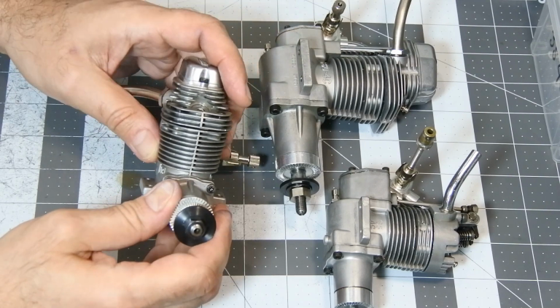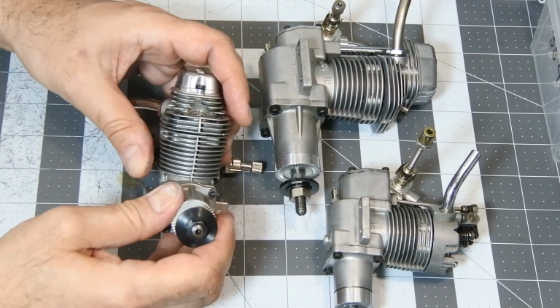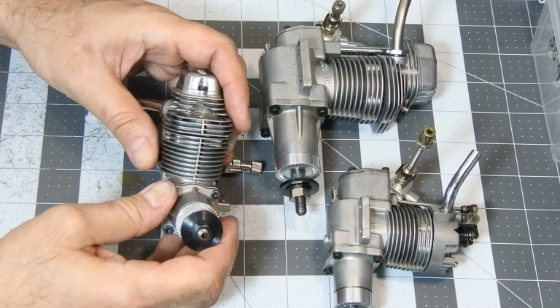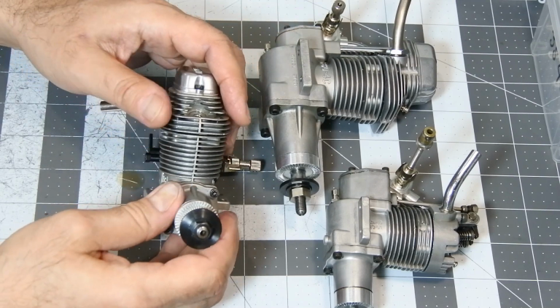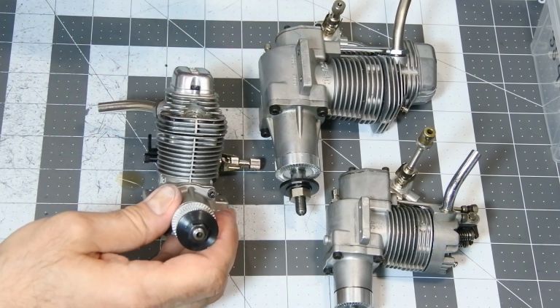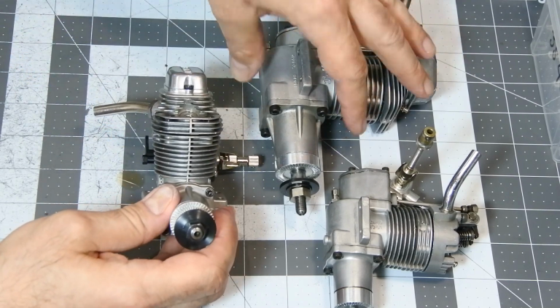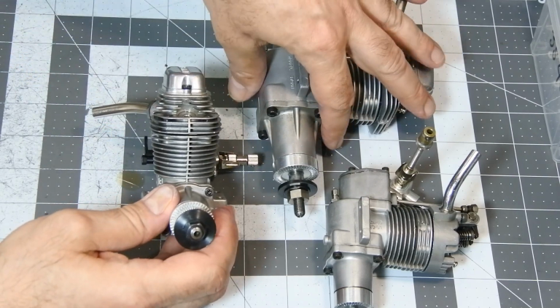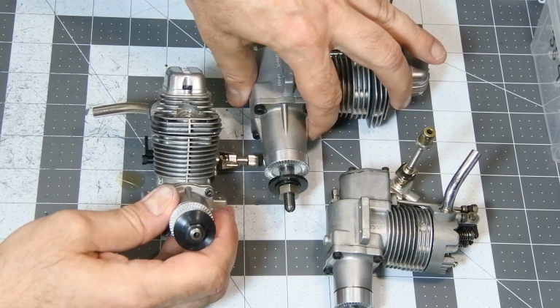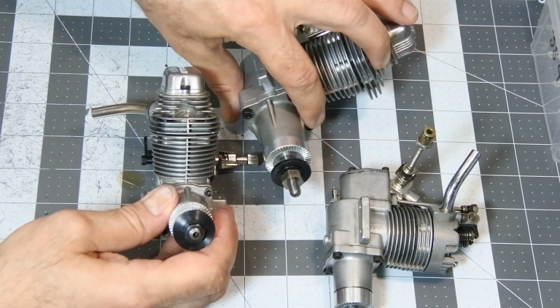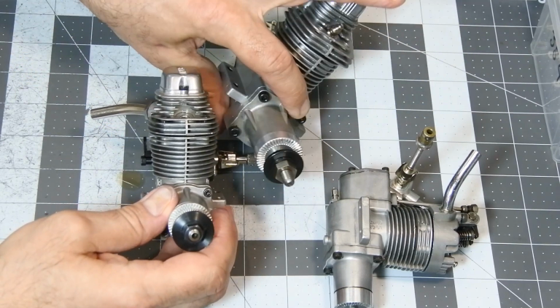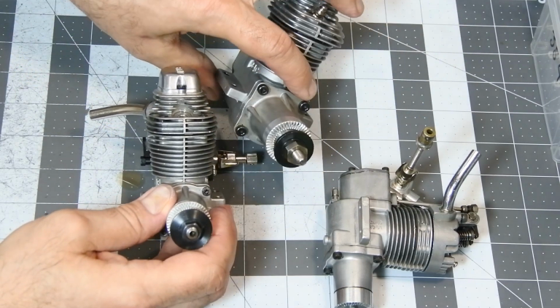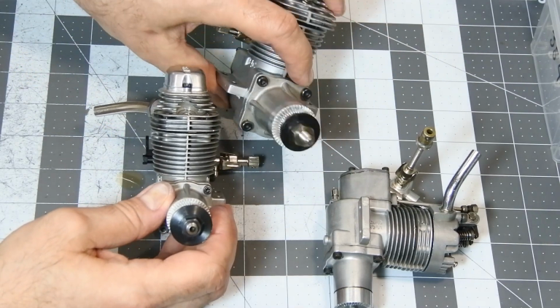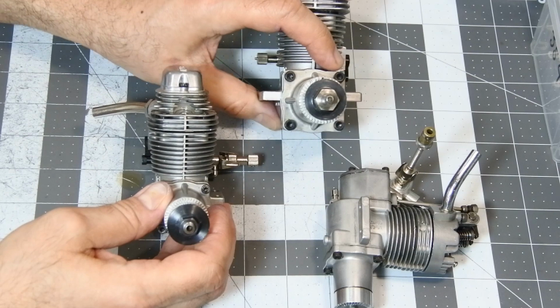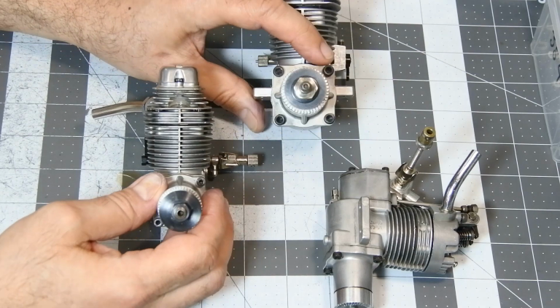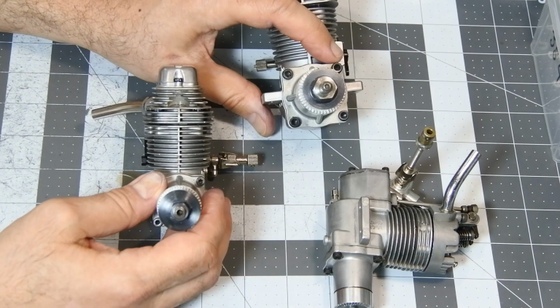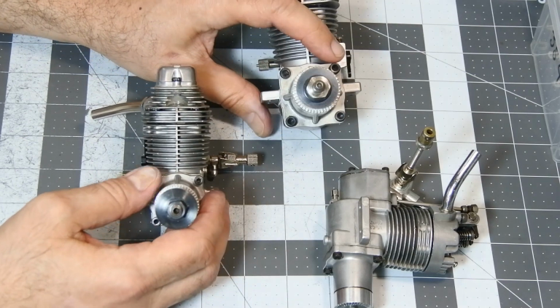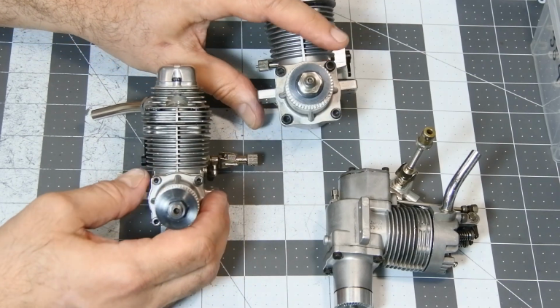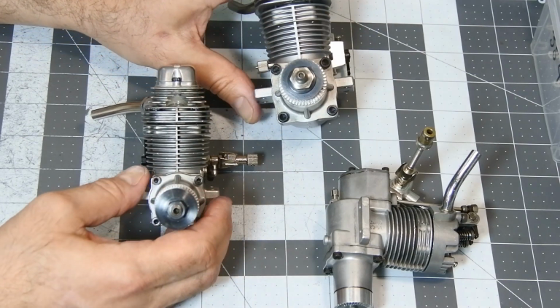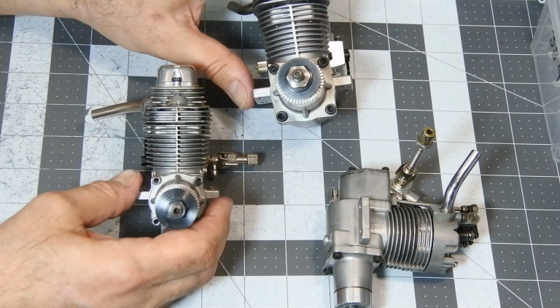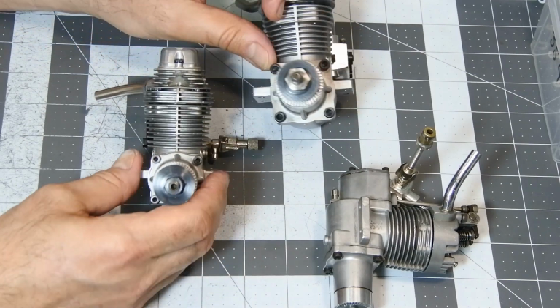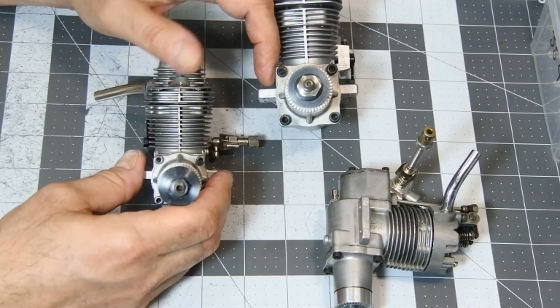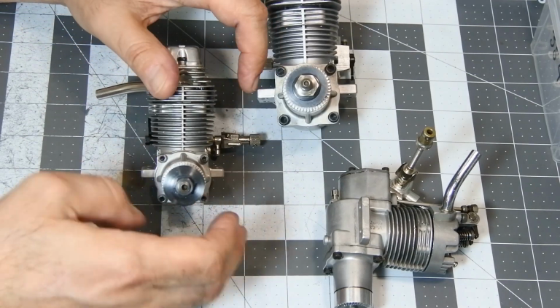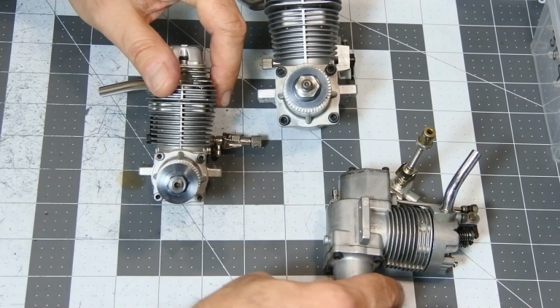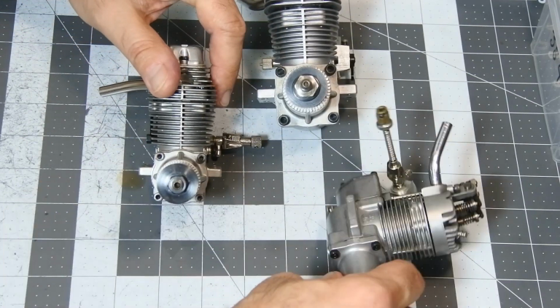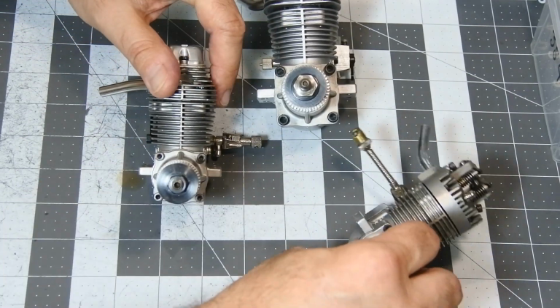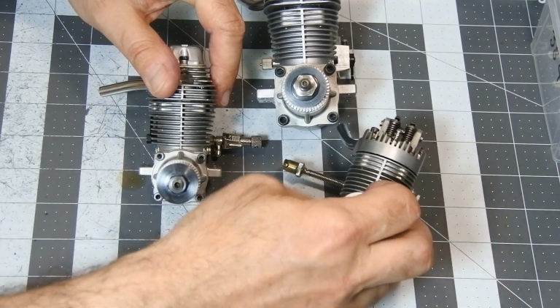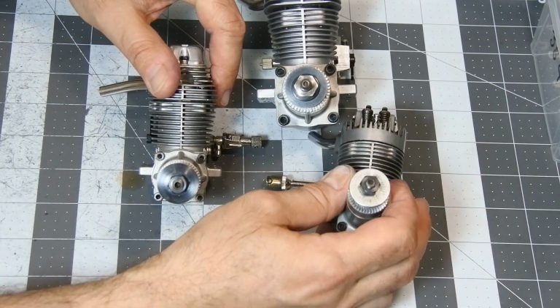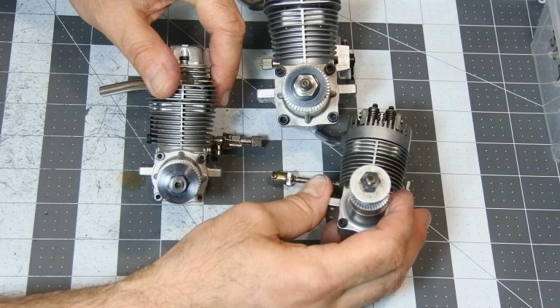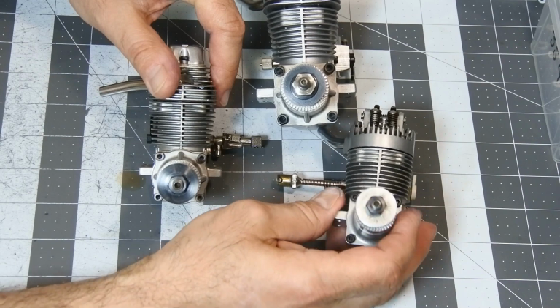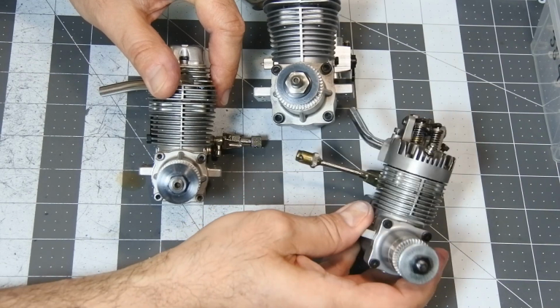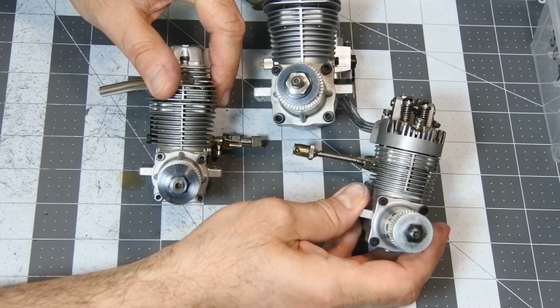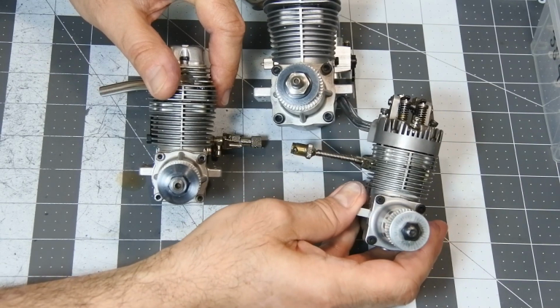The first thing which simplifies this preparation is that 99% of the ENIAS 4-stroke engines have almost the same design — only sizes differ.